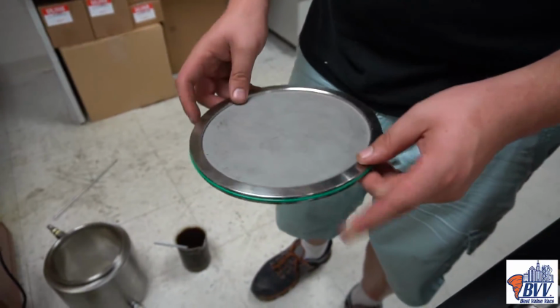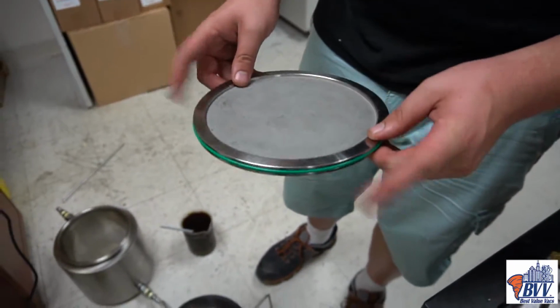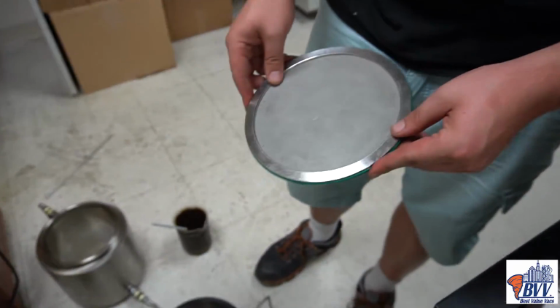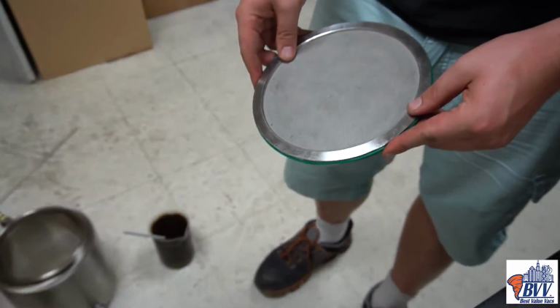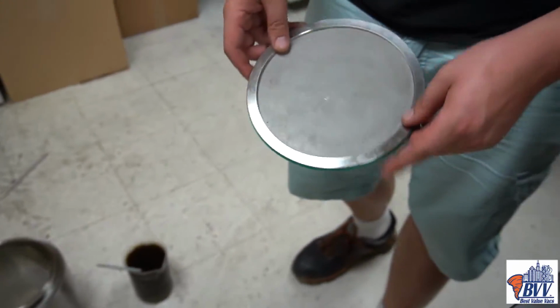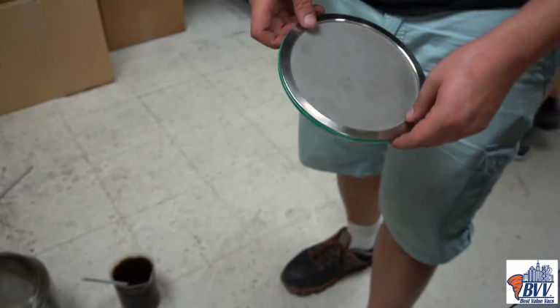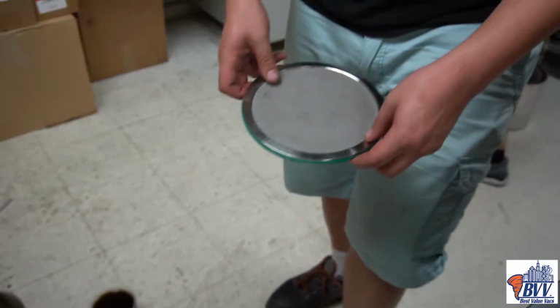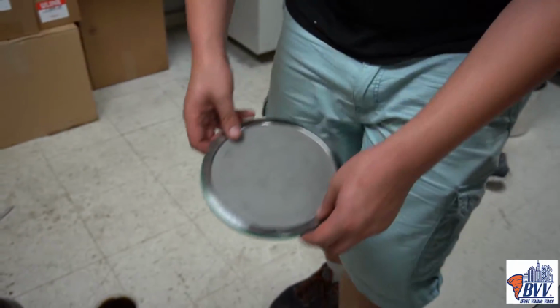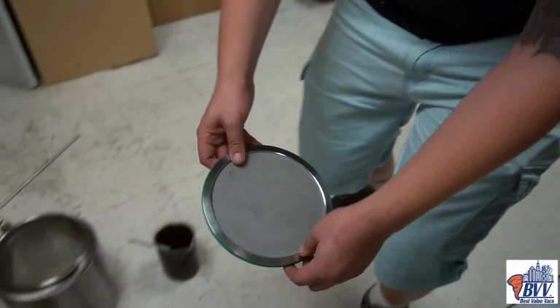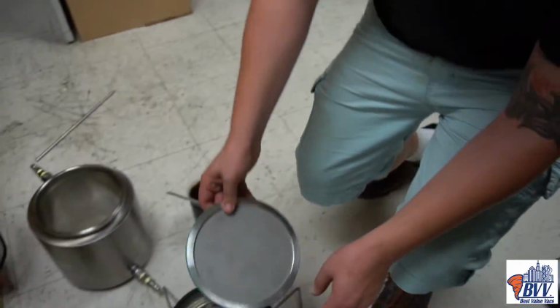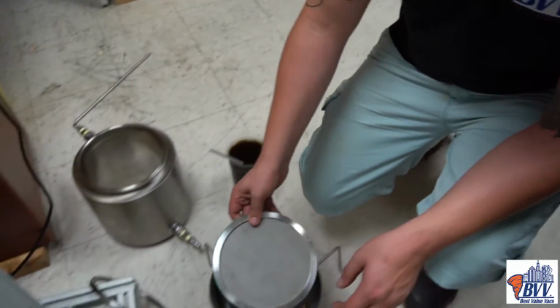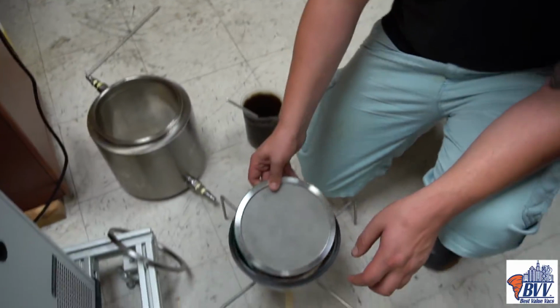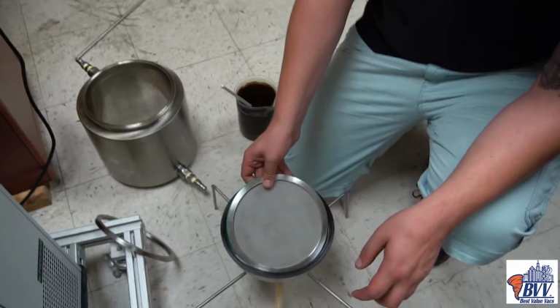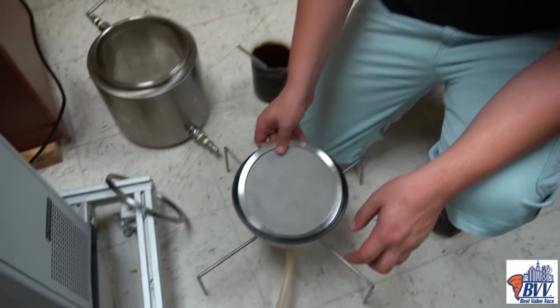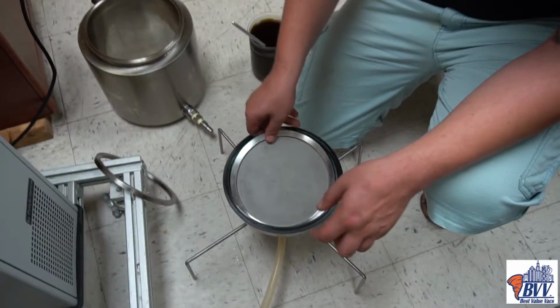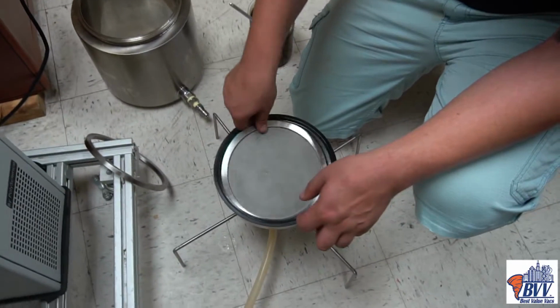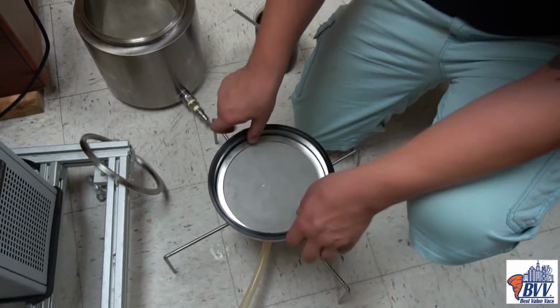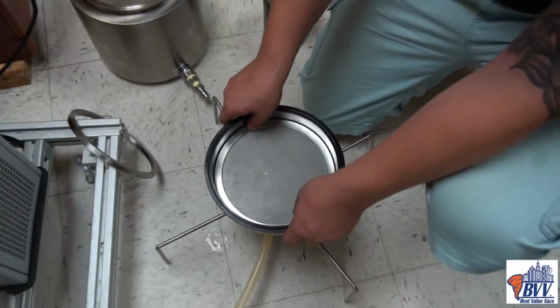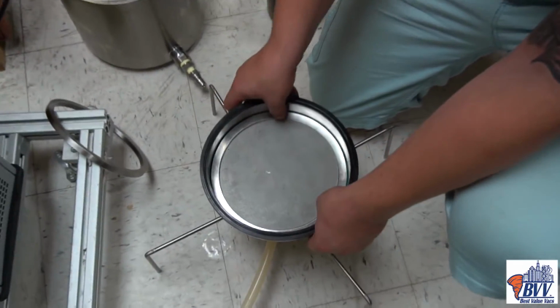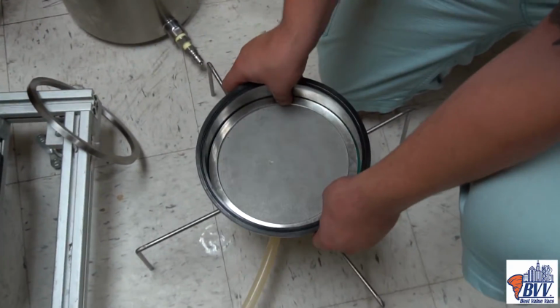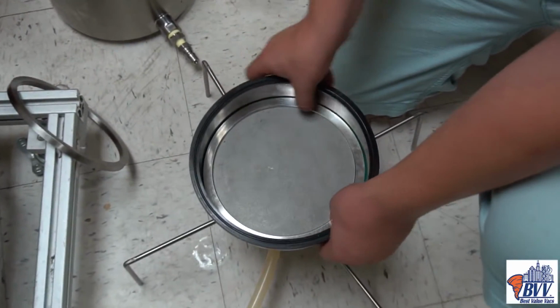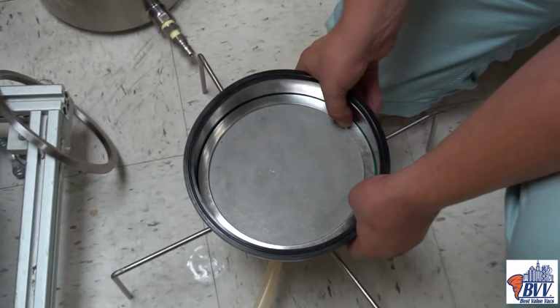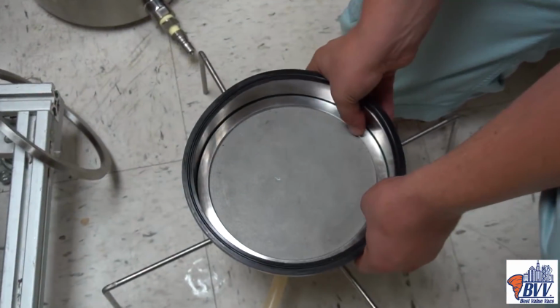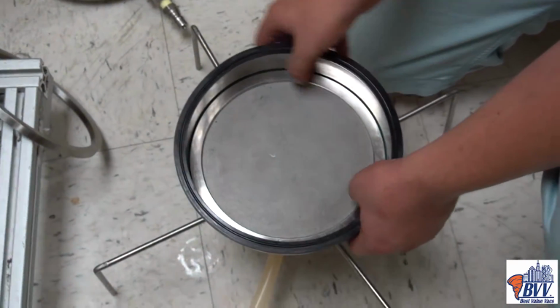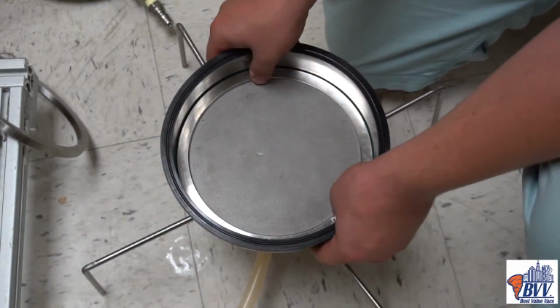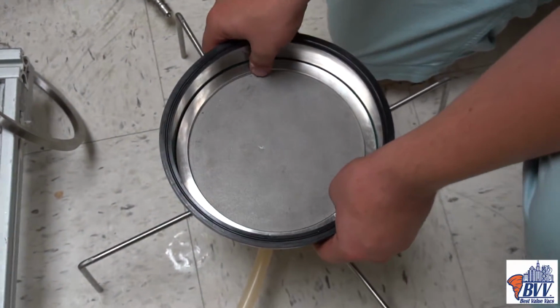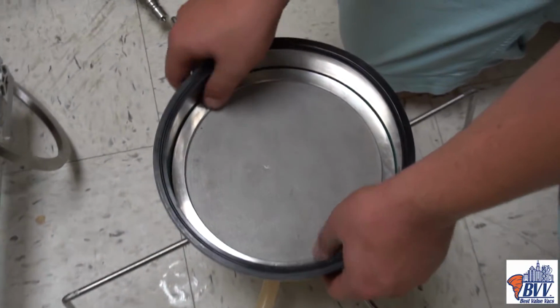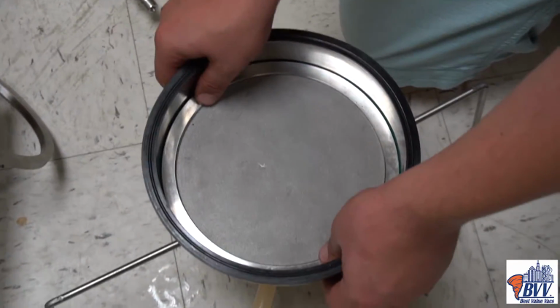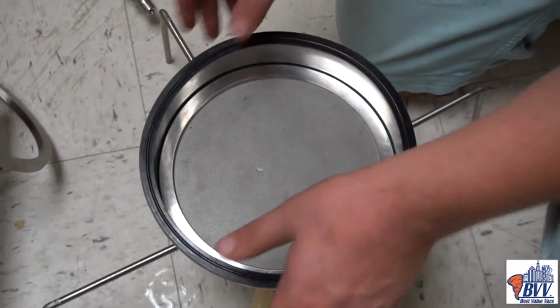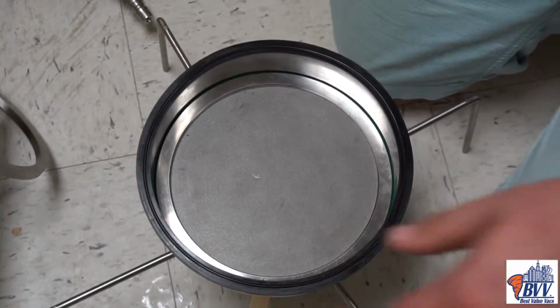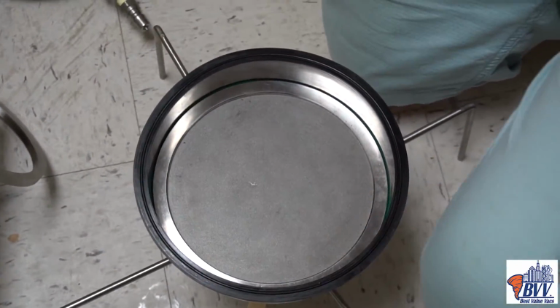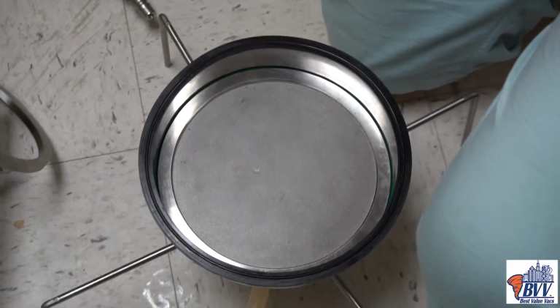The gasket allows it to tightly fit into a reducer and fit snug so that there's no blow-by when filtering.